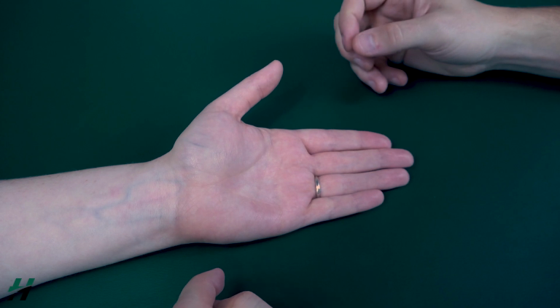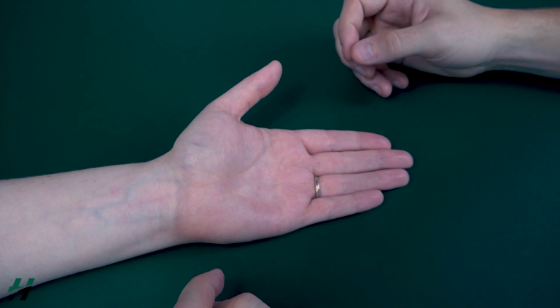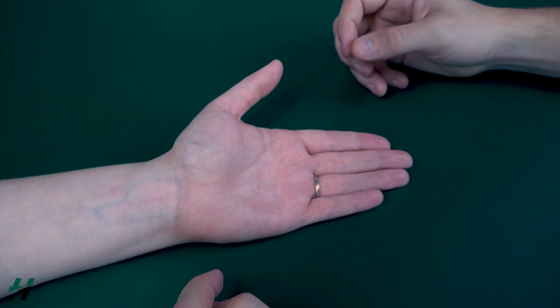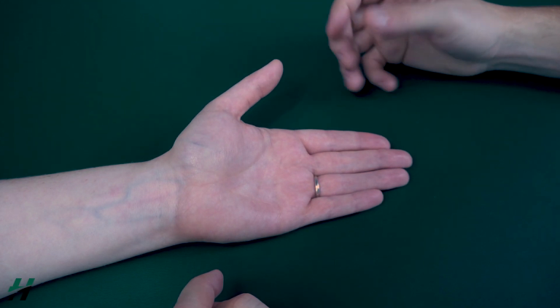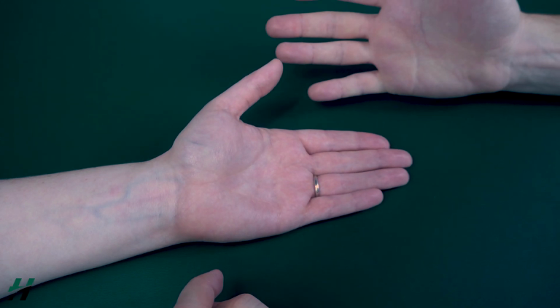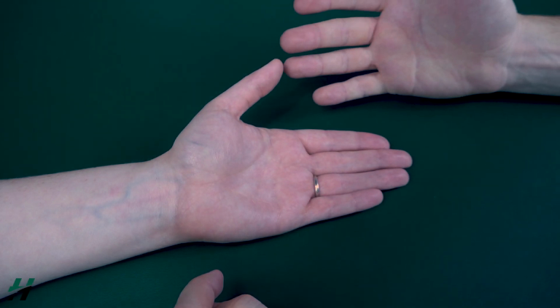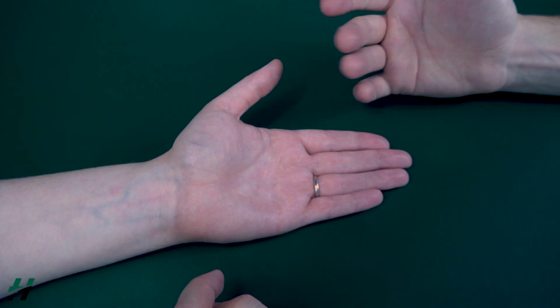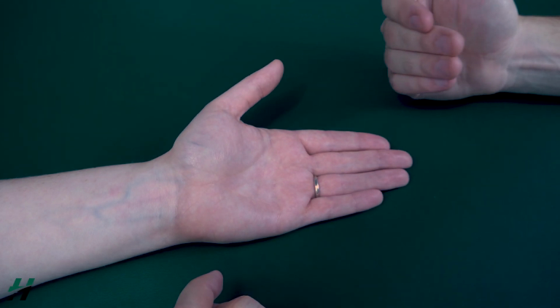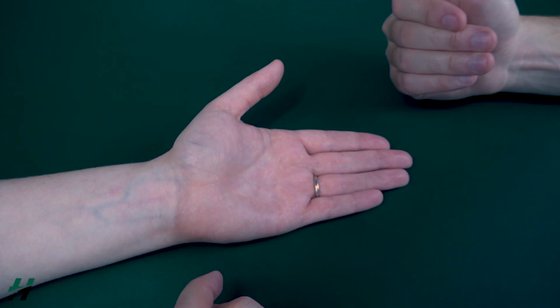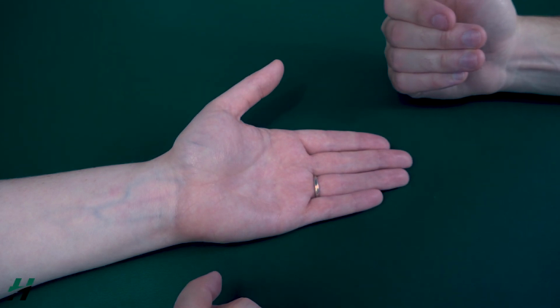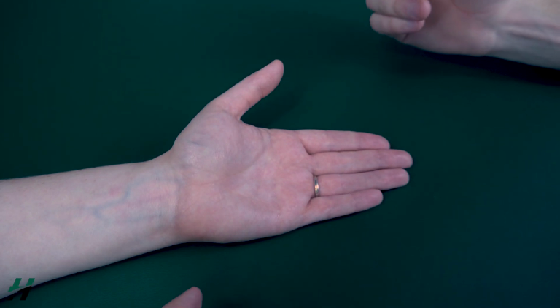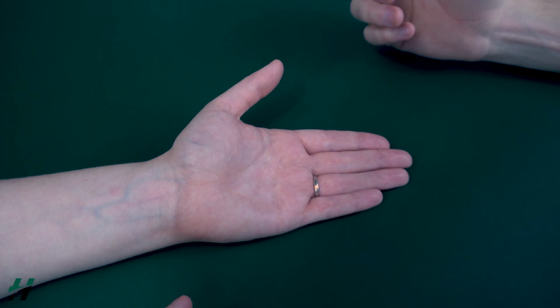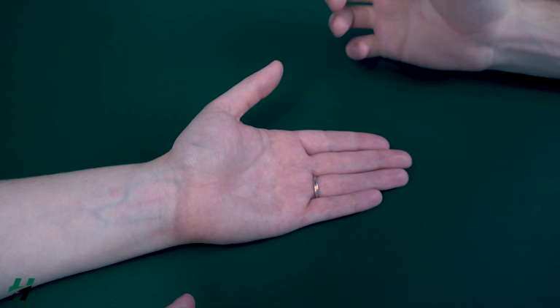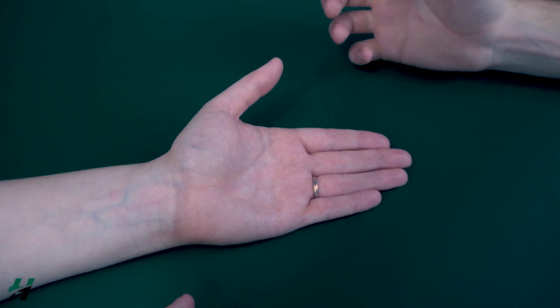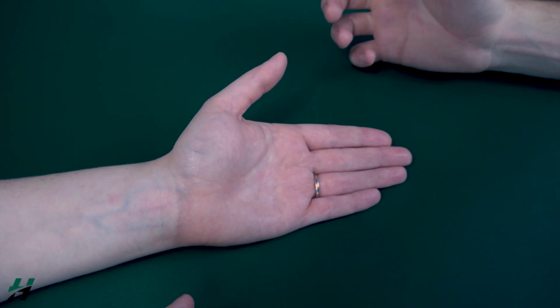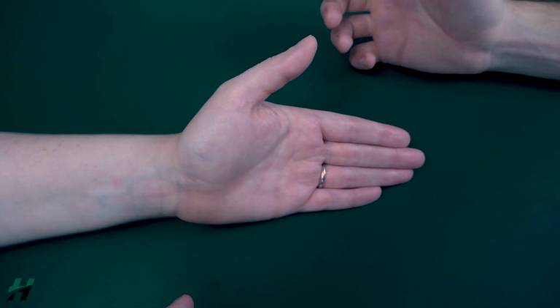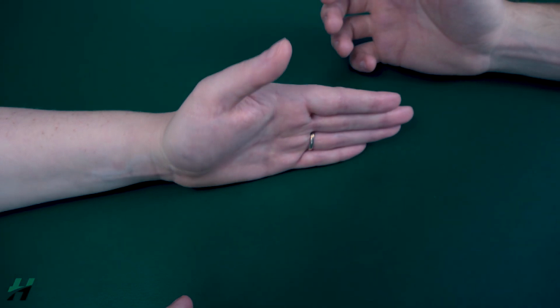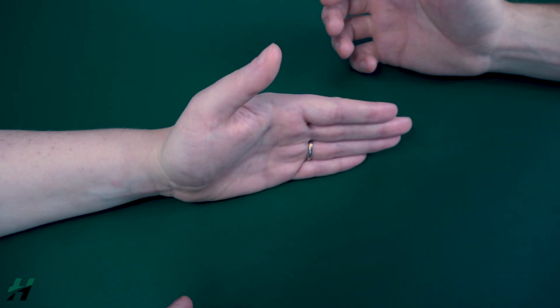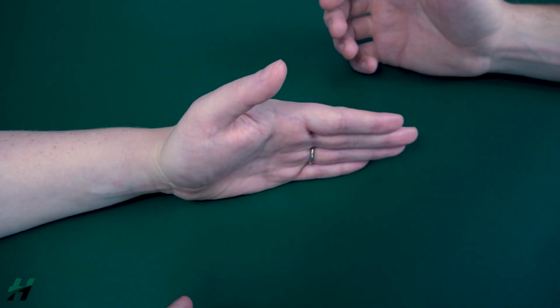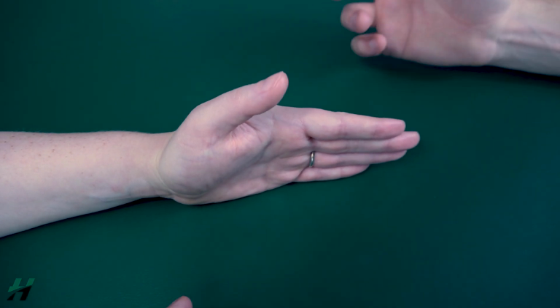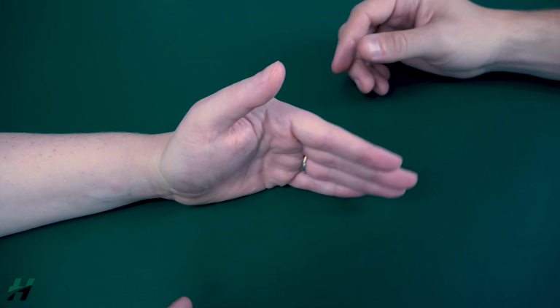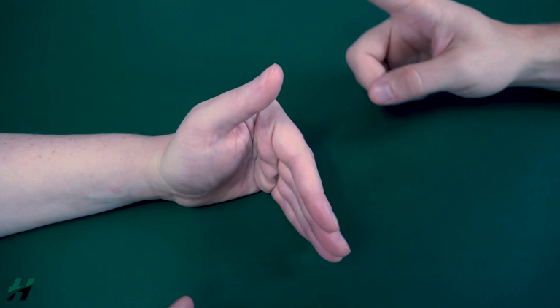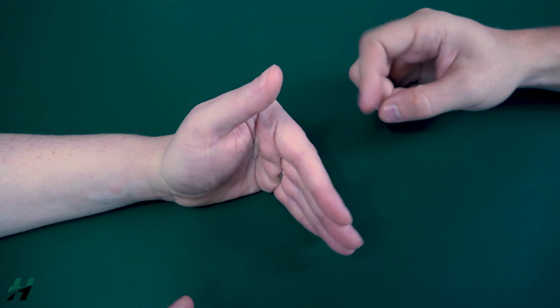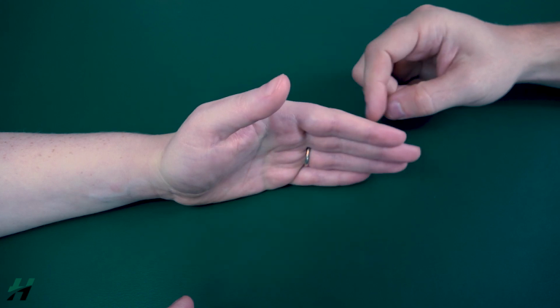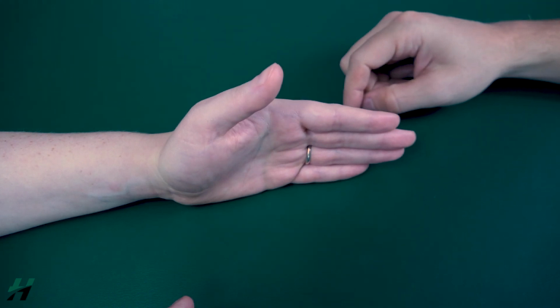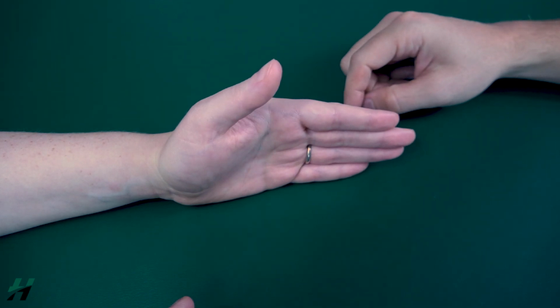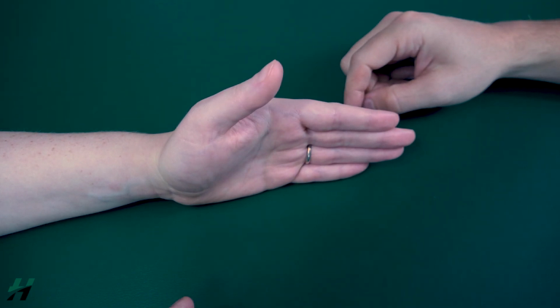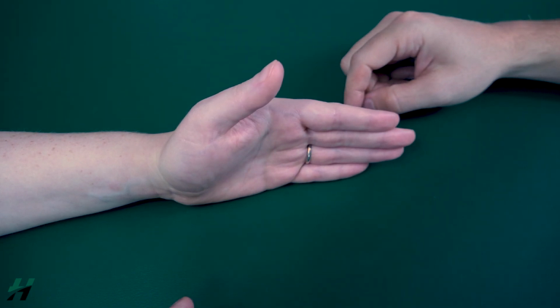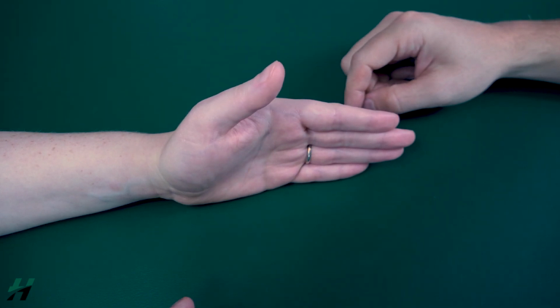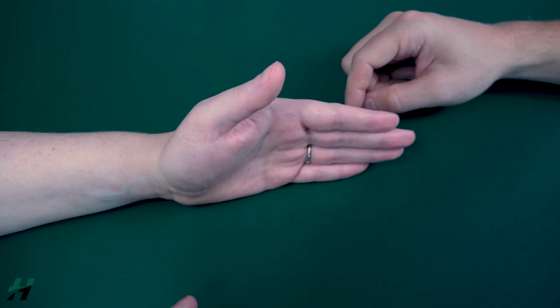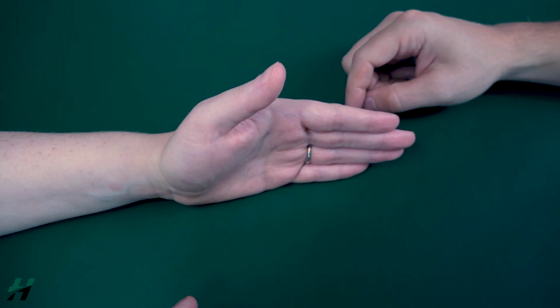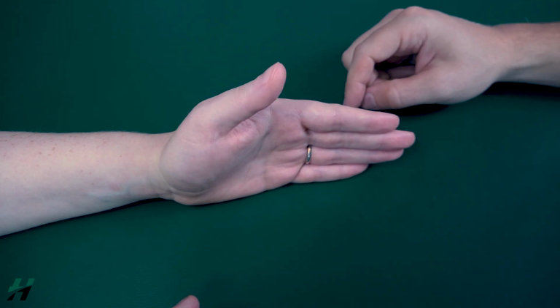Now if she was not able to perform flexion of the MC joint, then we can have her in a gravity eliminated position, as shown here. But I mean, how much does a finger weigh? So I will leave that up to your discretion.